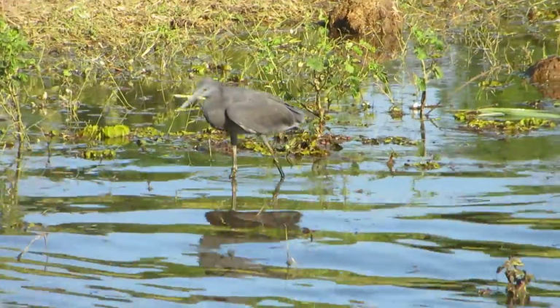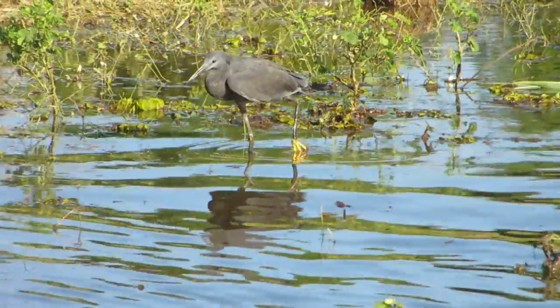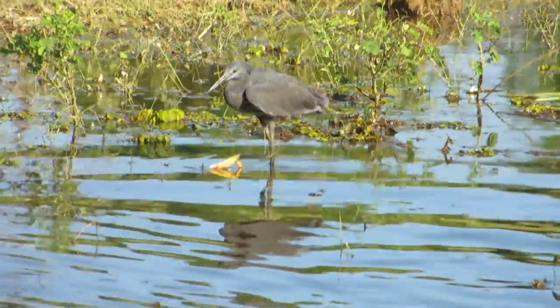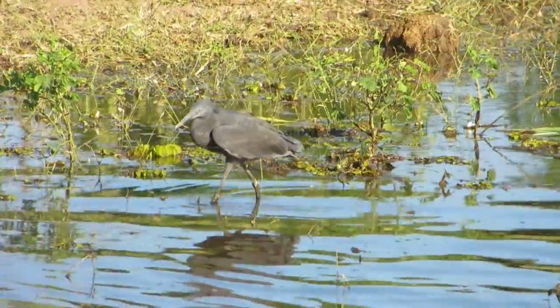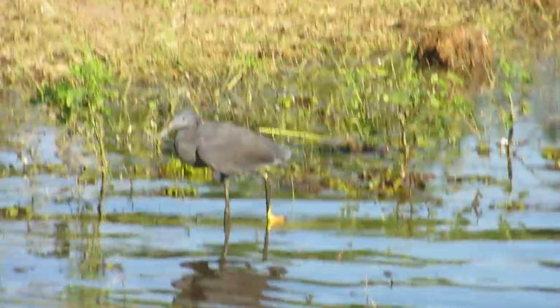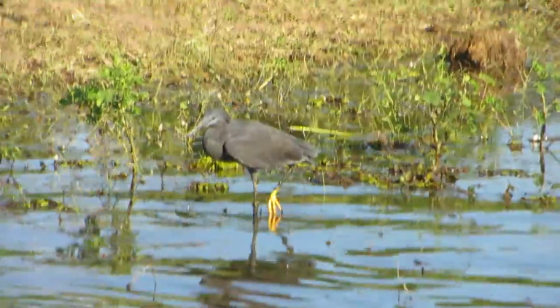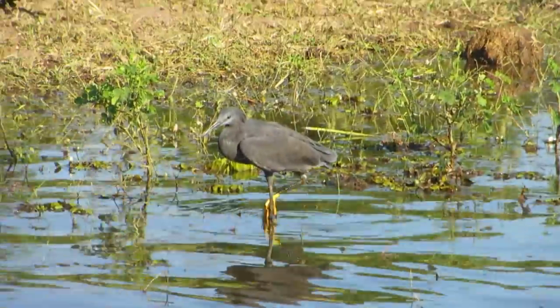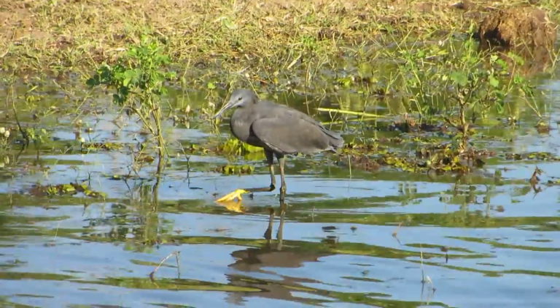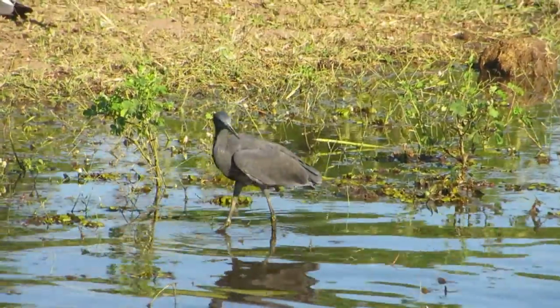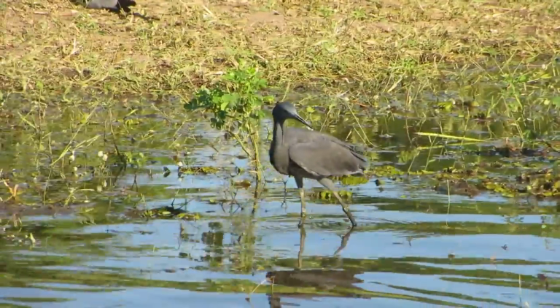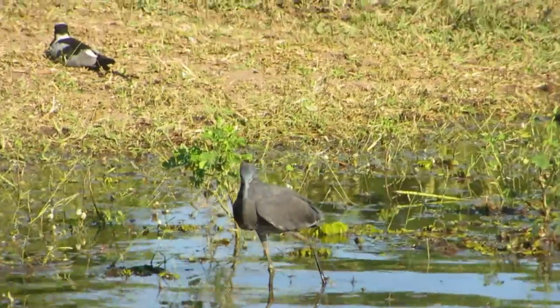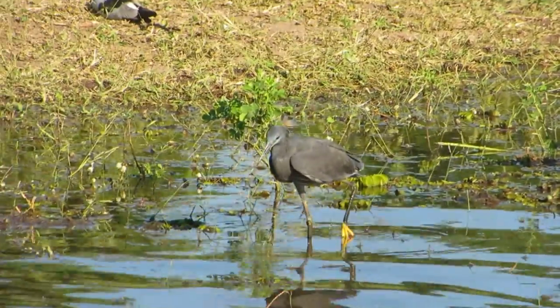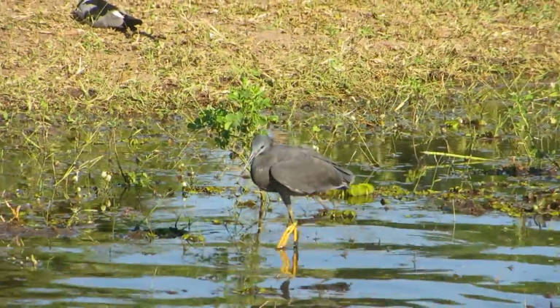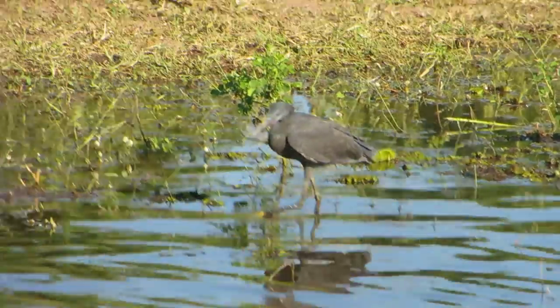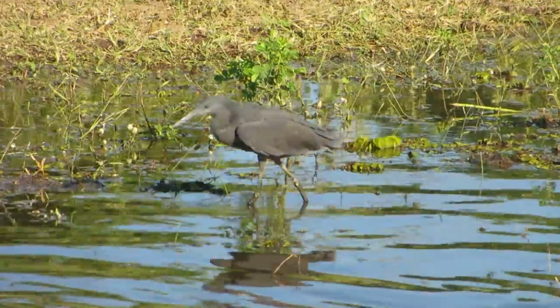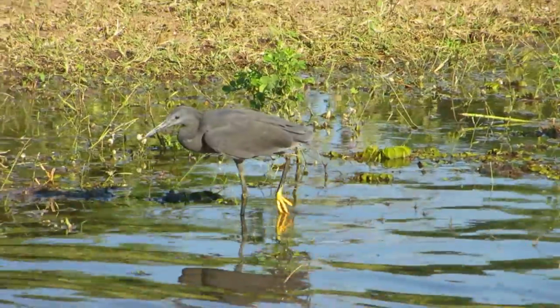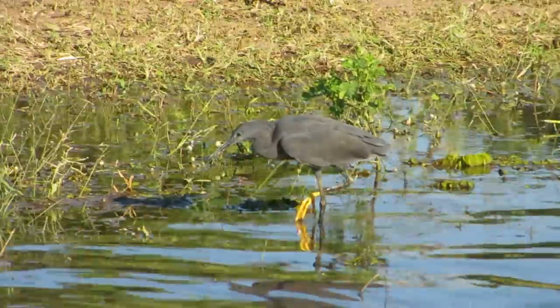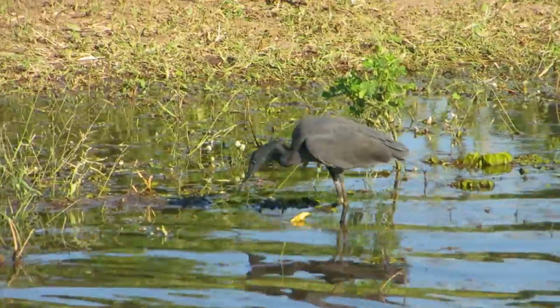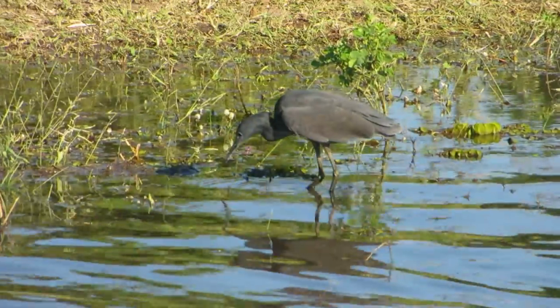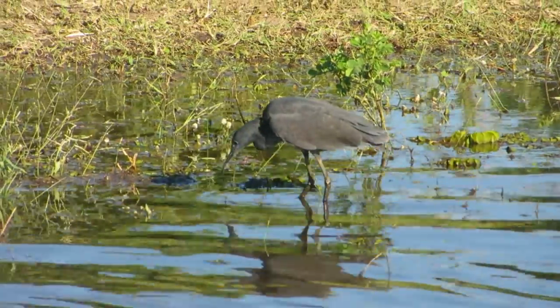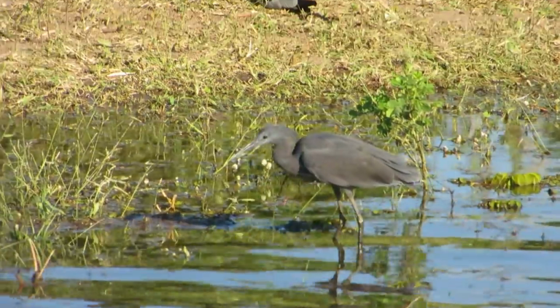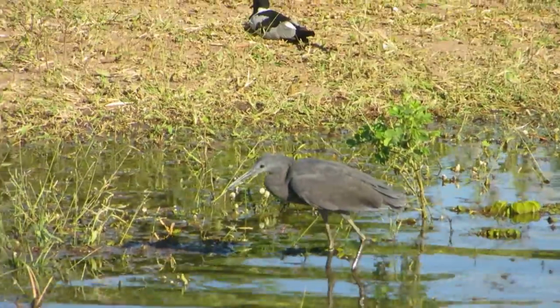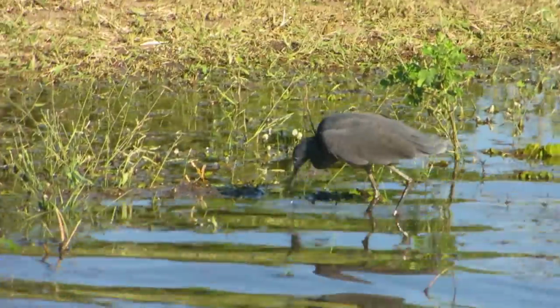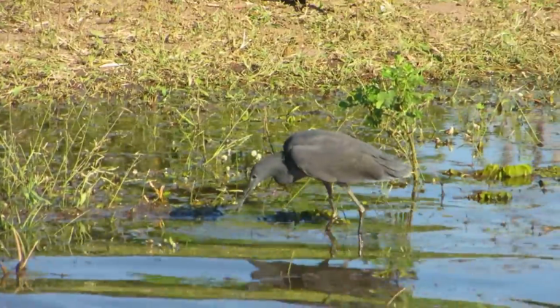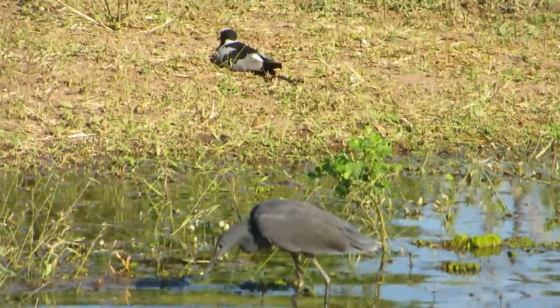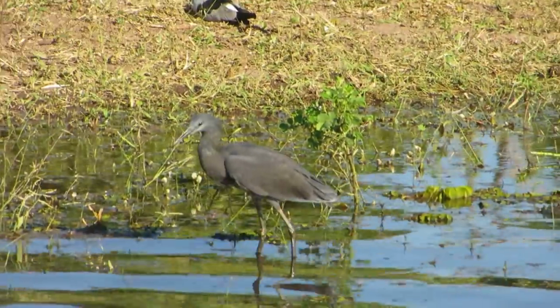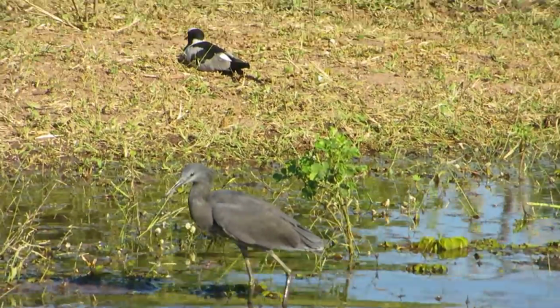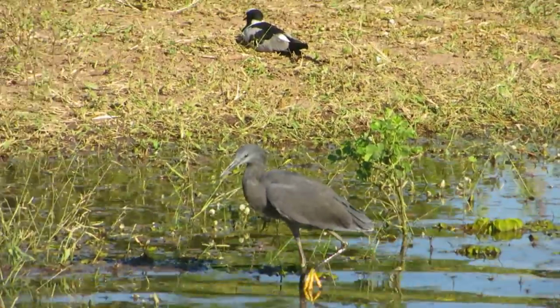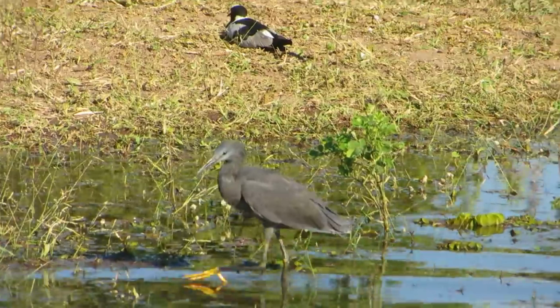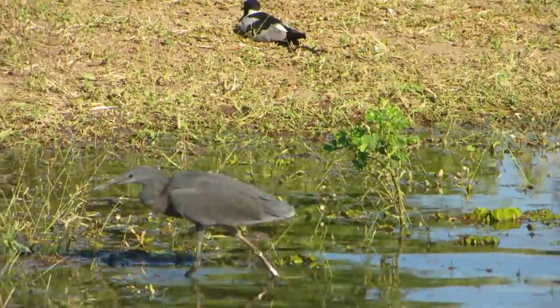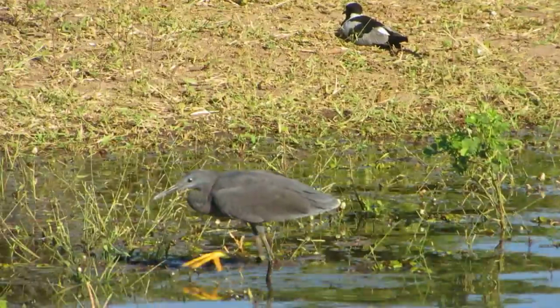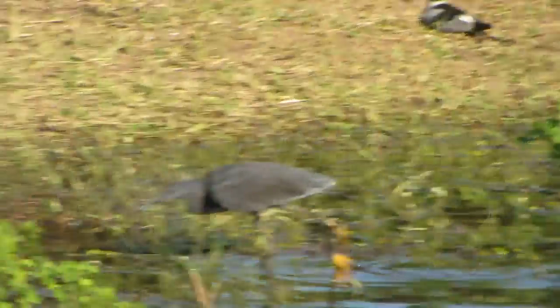He's got a nice picture. Beautiful! Look at — he has yellow. Oh, there he comes up.